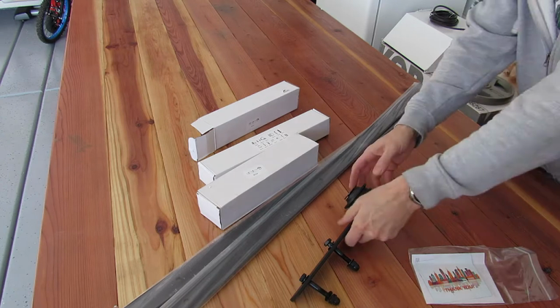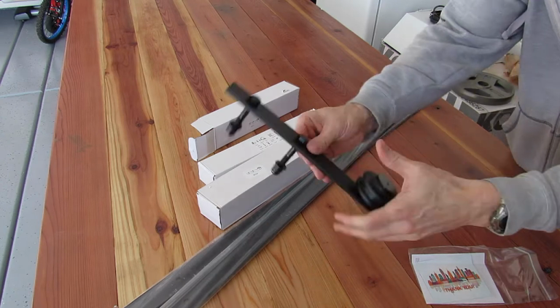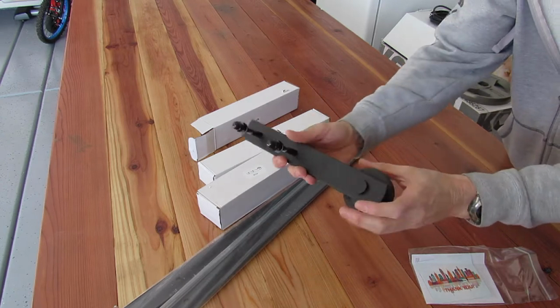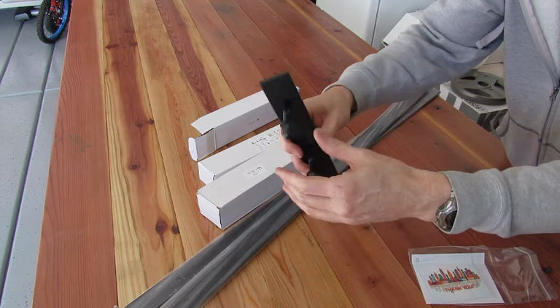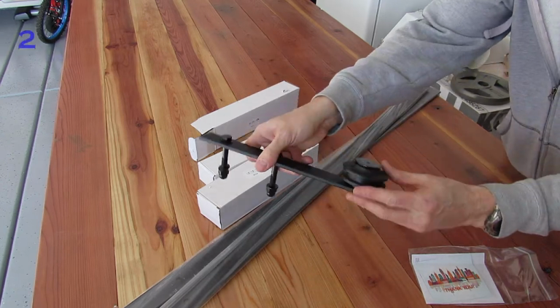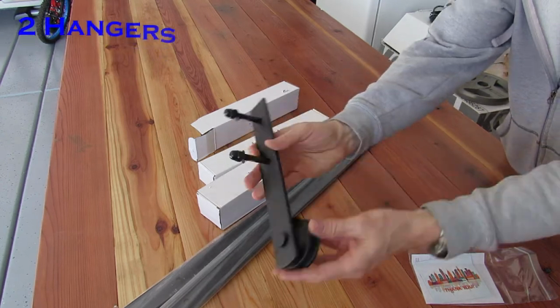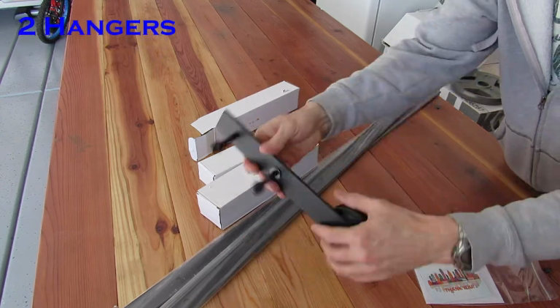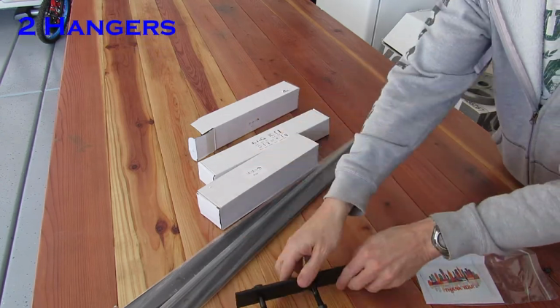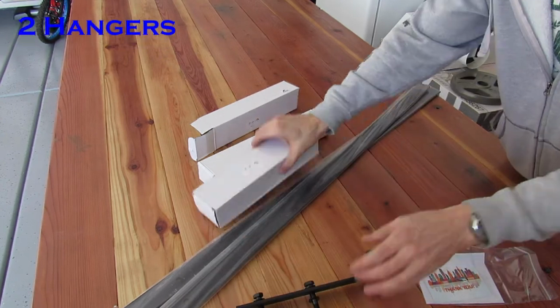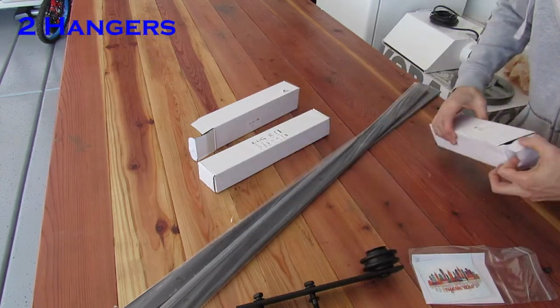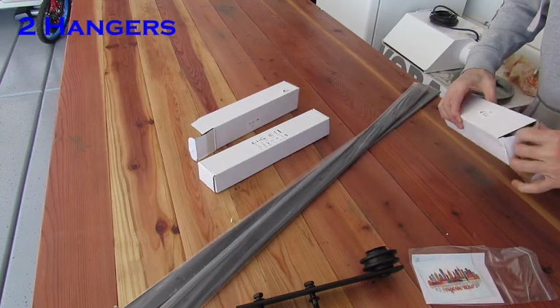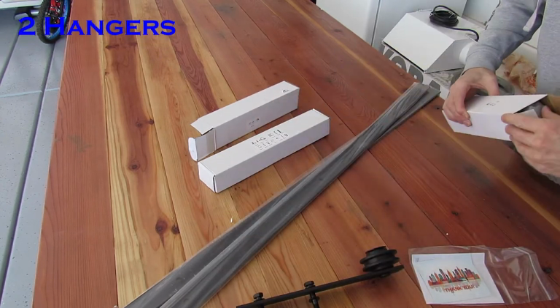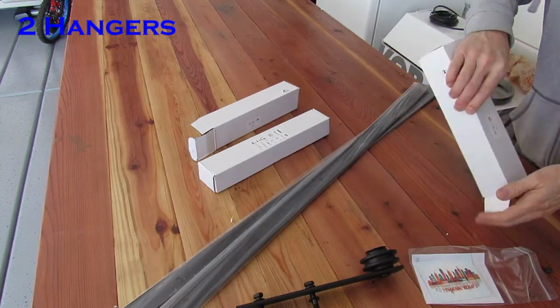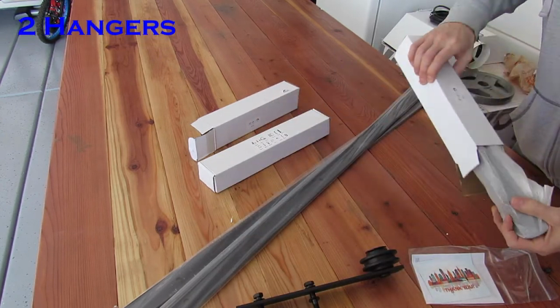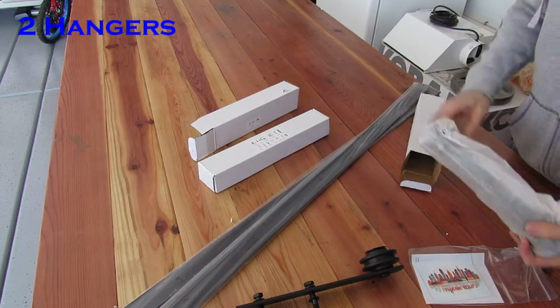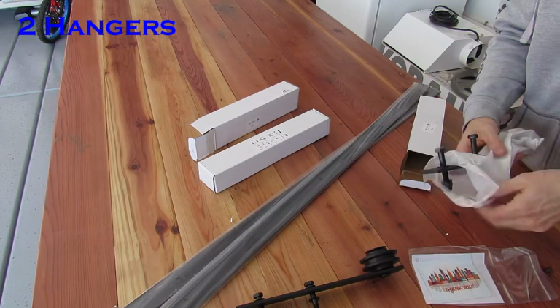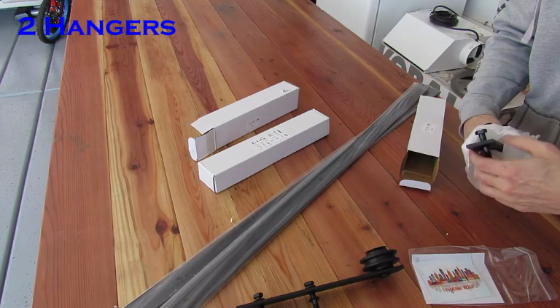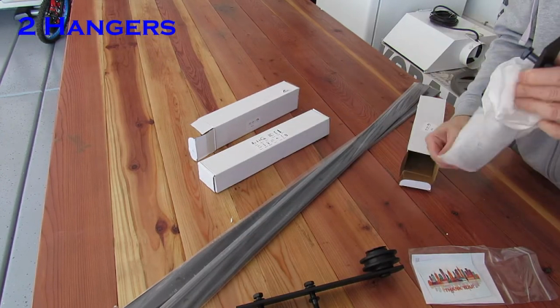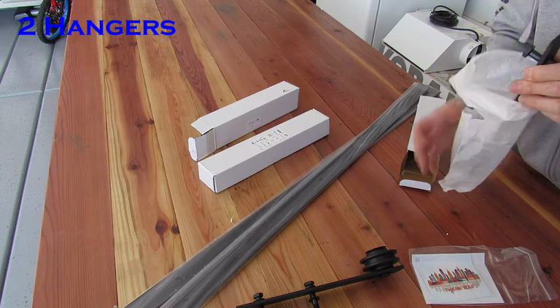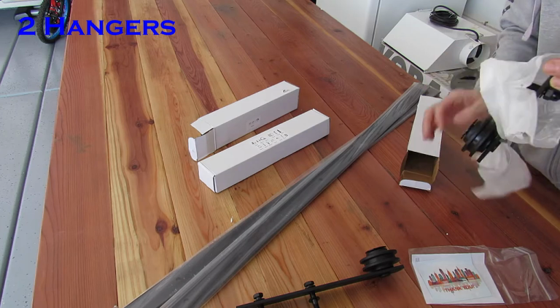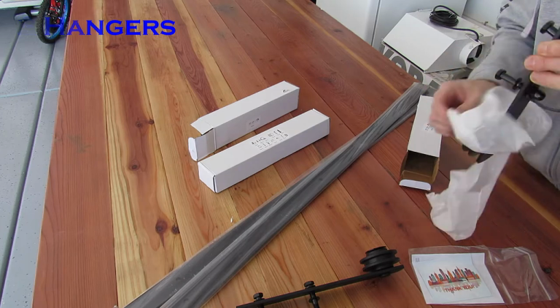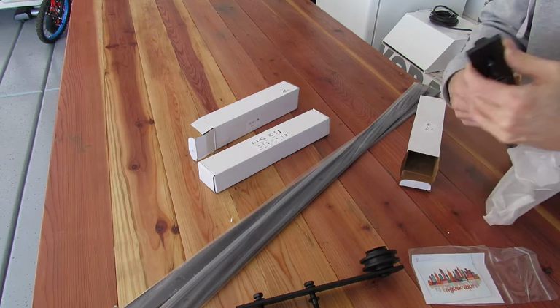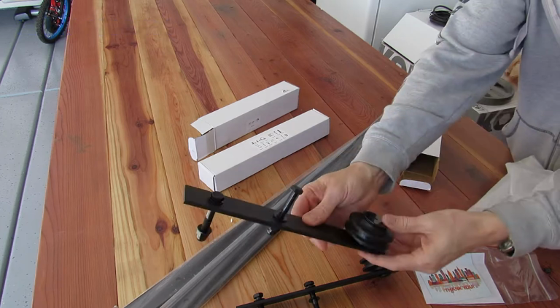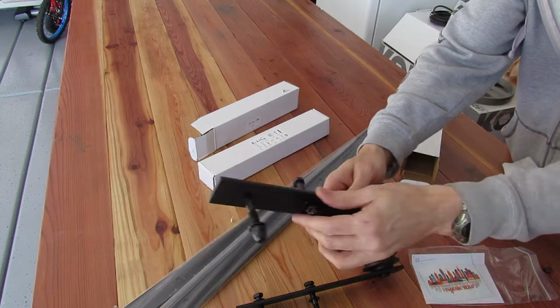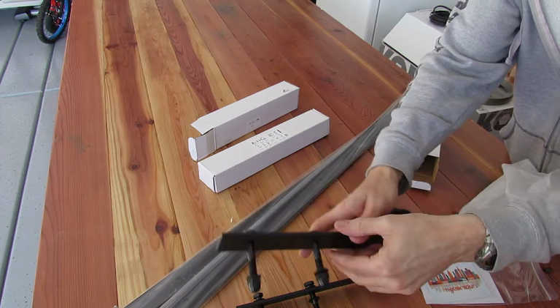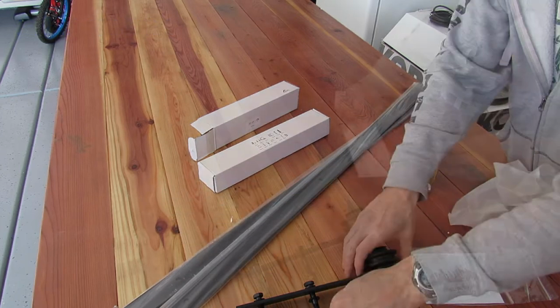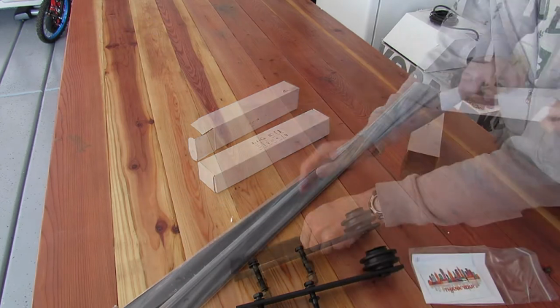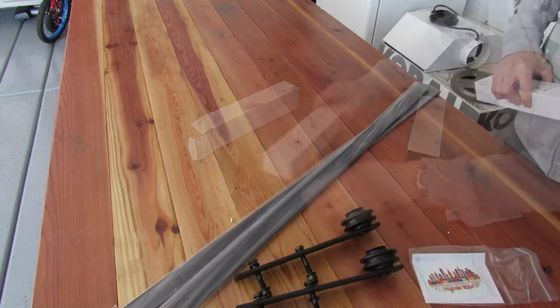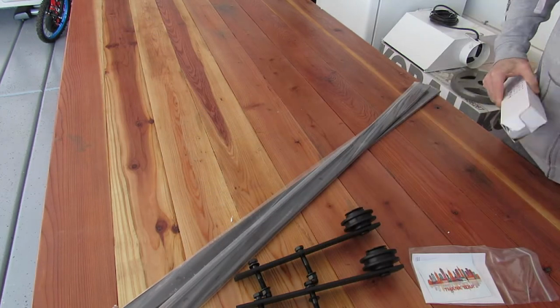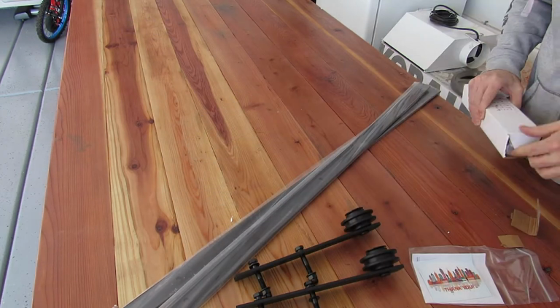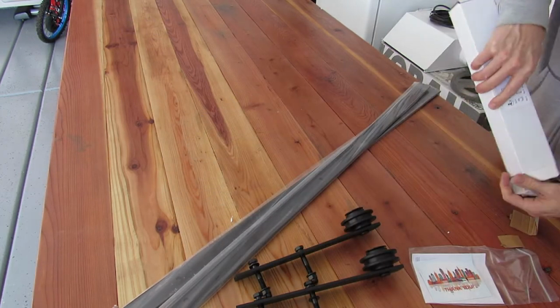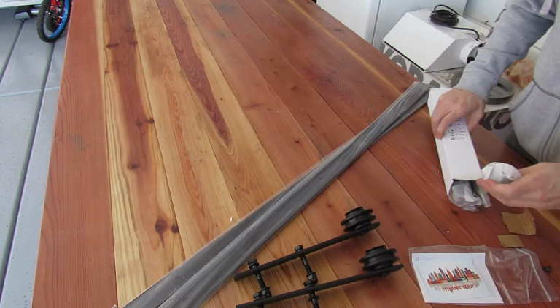All the hardware for this barn door is very durable. It's thick and it's heavy — it's definitely industrial, so it's gonna hold up well.